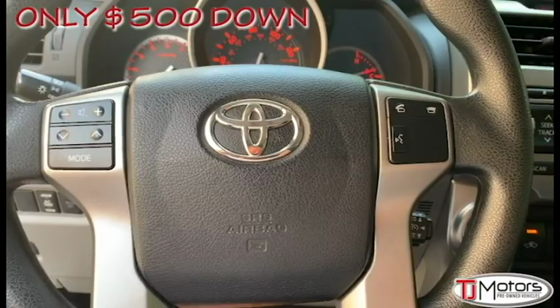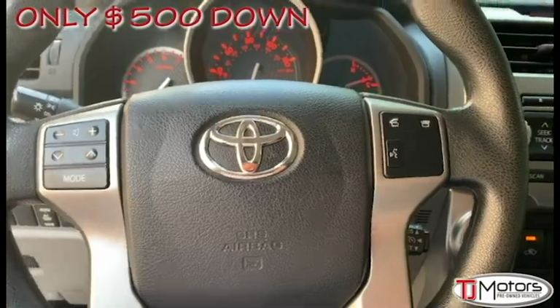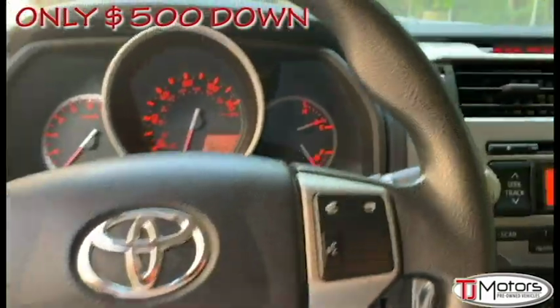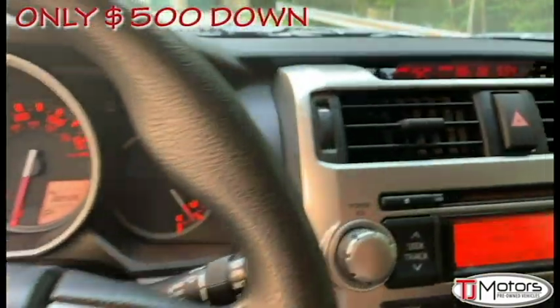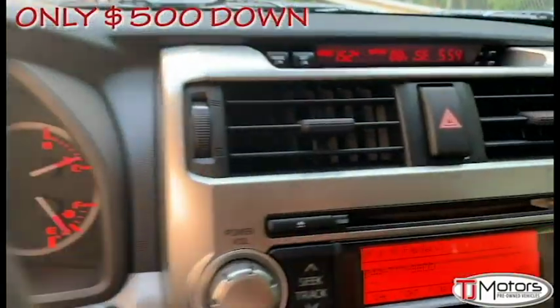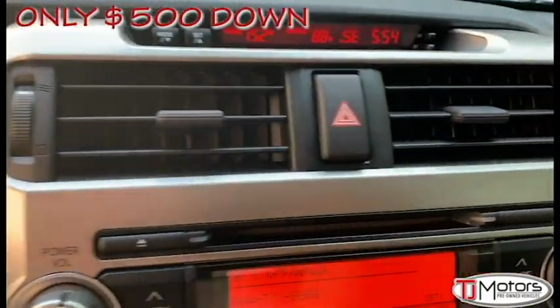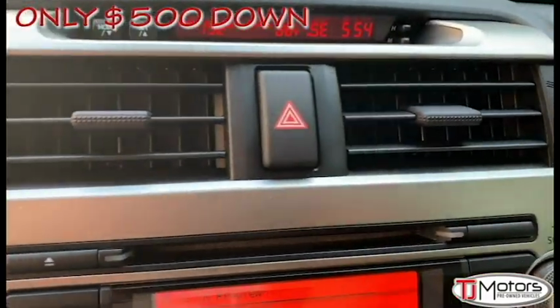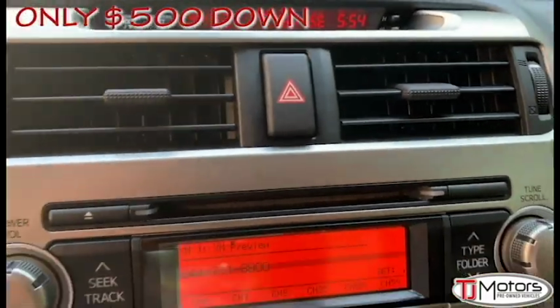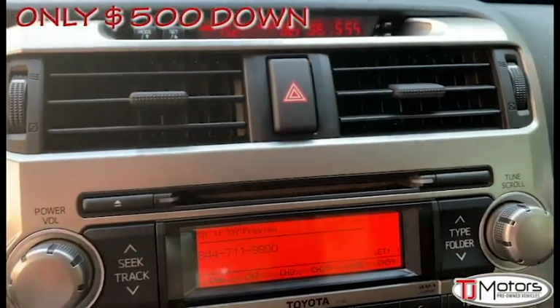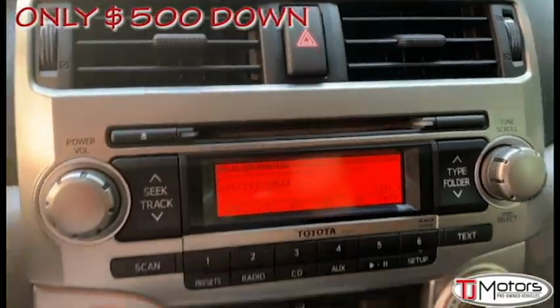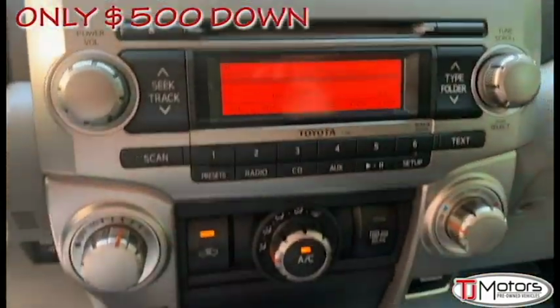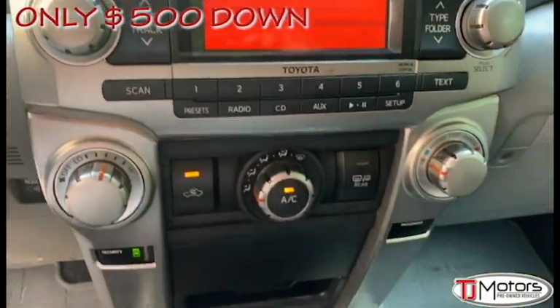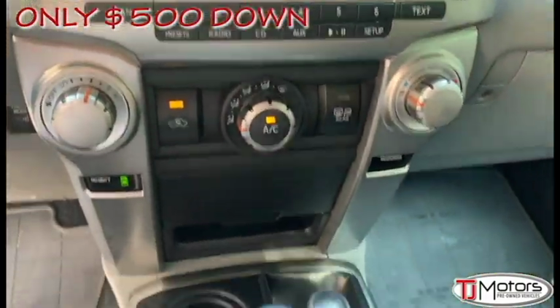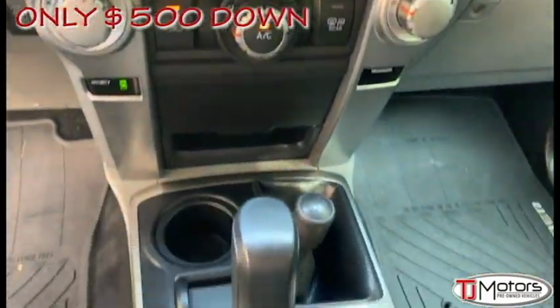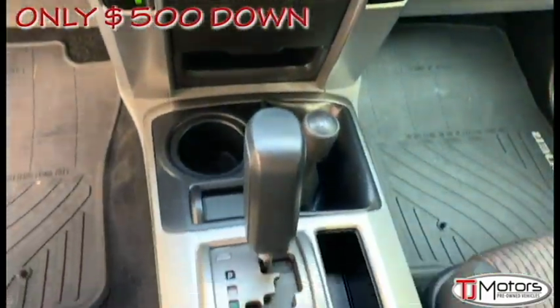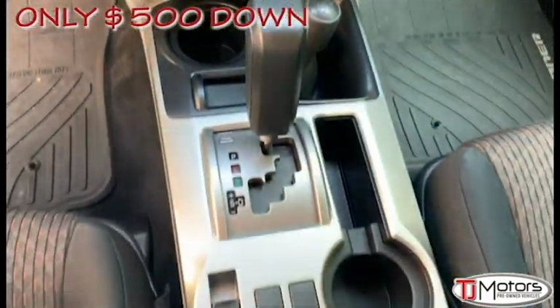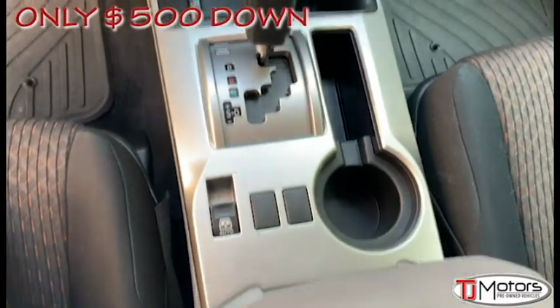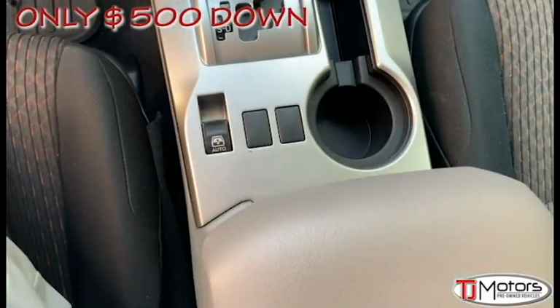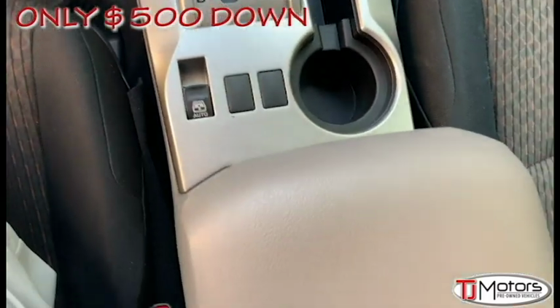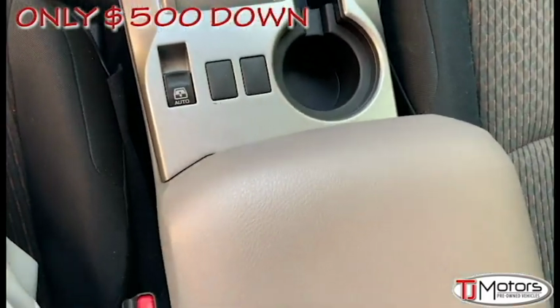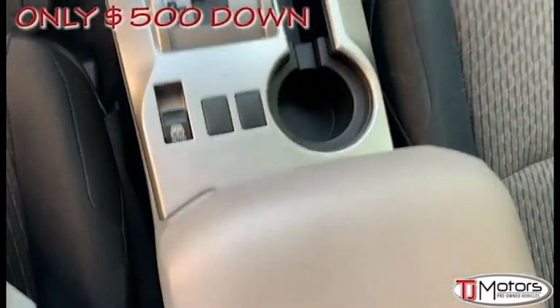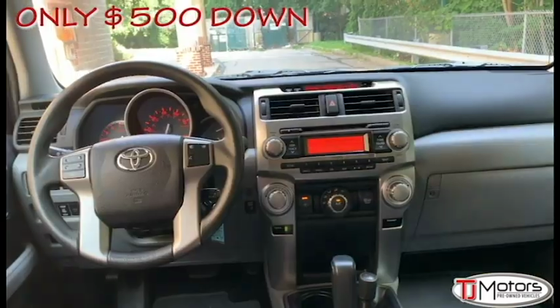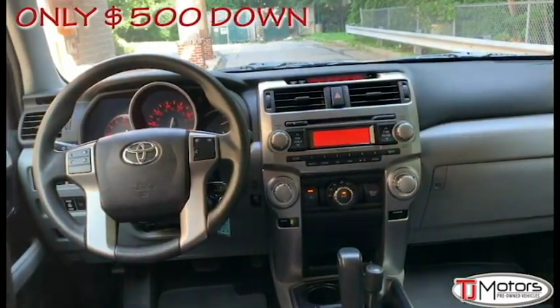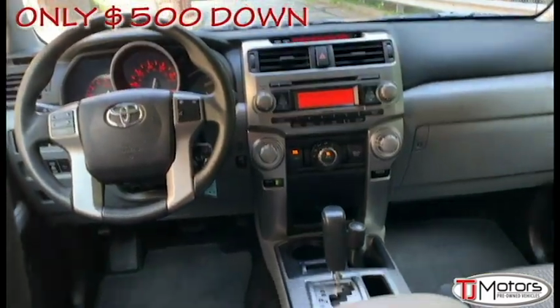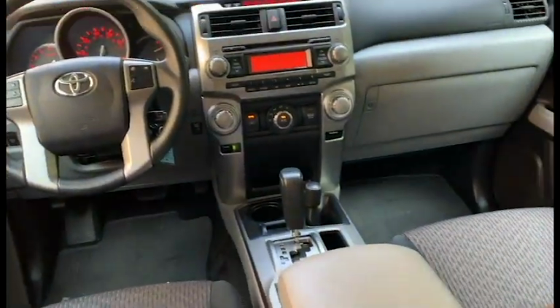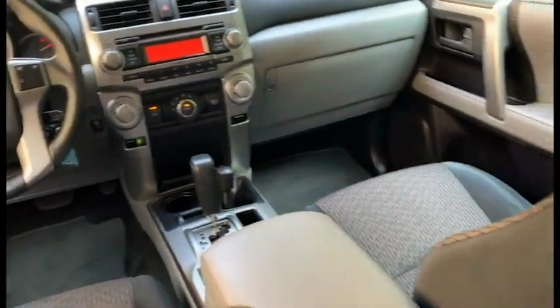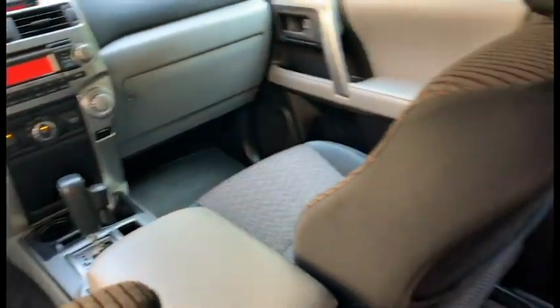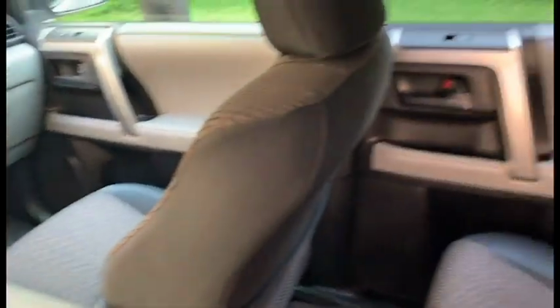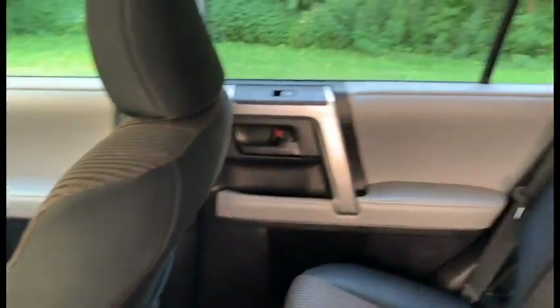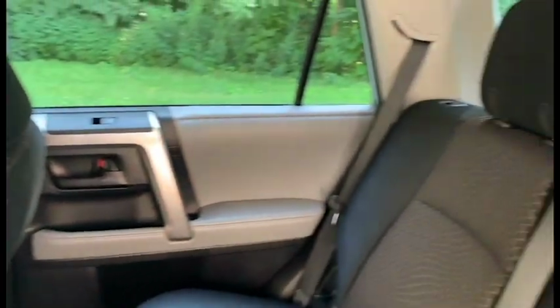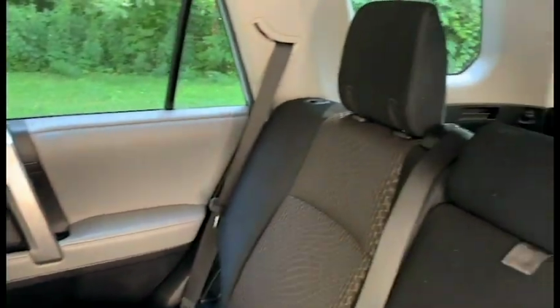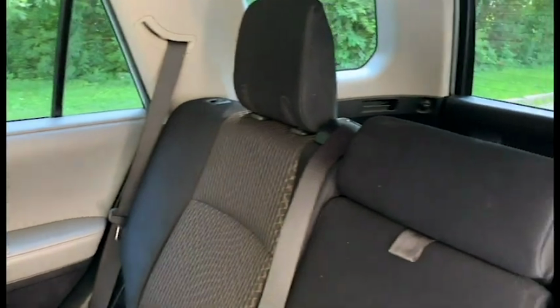Additional features include rear parking assist, power windows, power front seats, power moonroof, HomeLink garage door opener, remote keyless entry, and so much more.